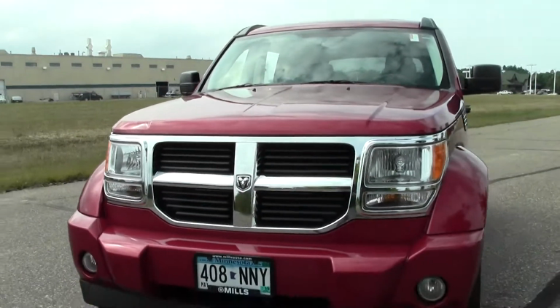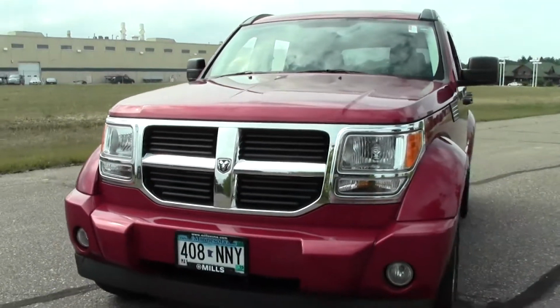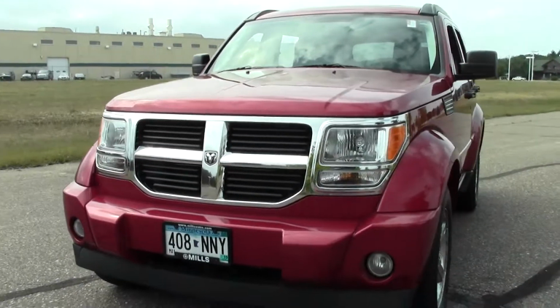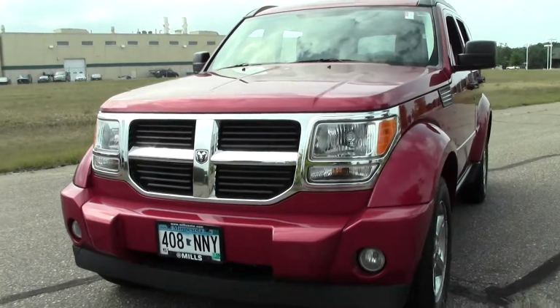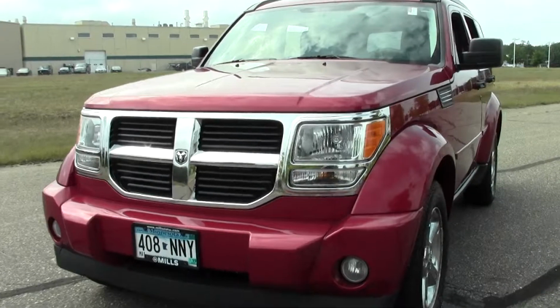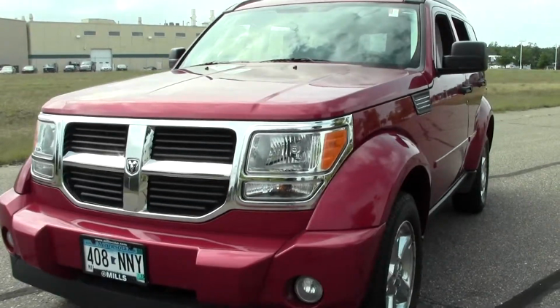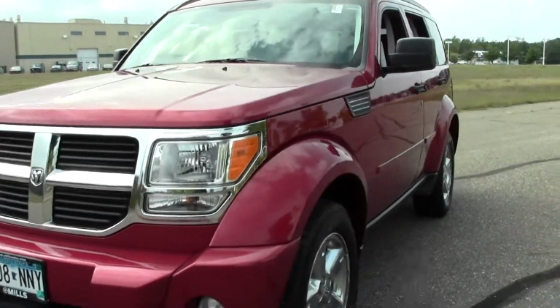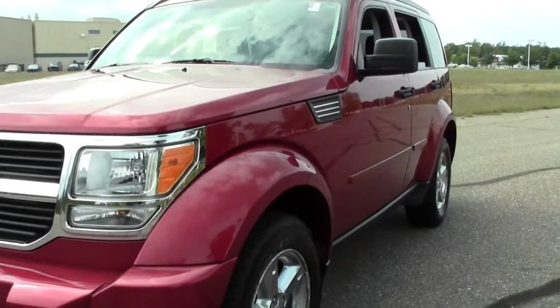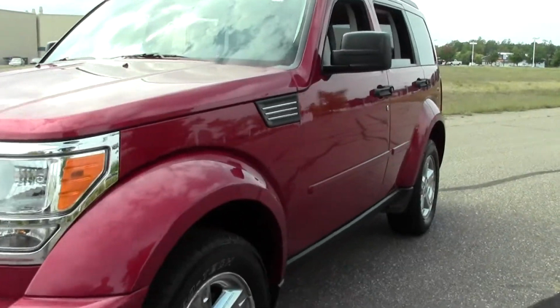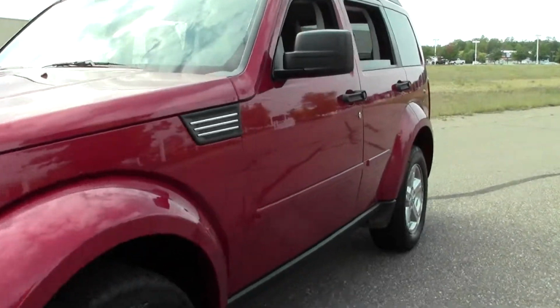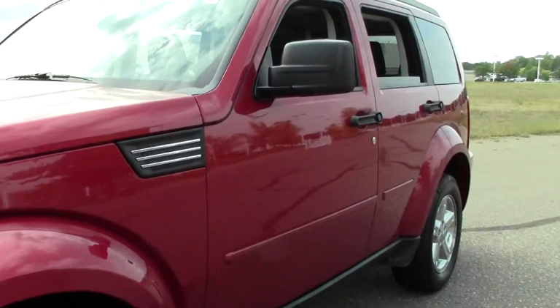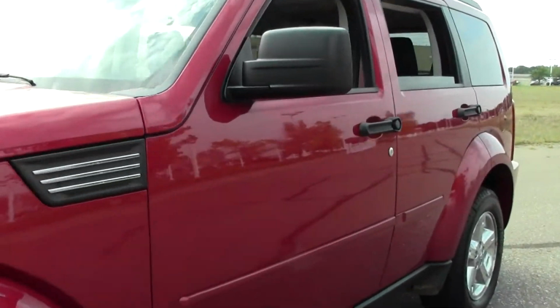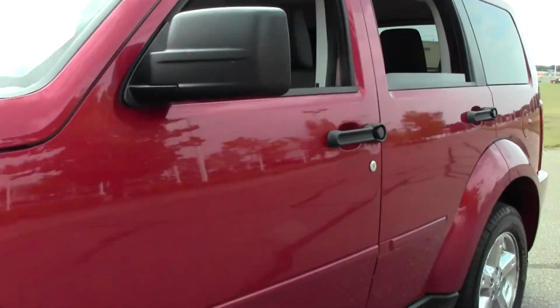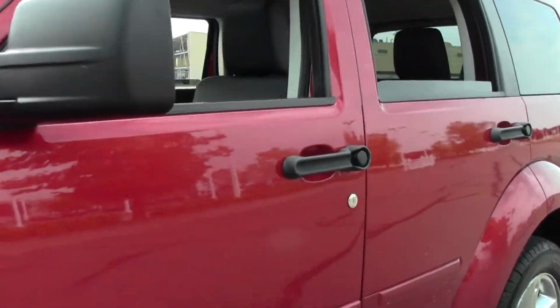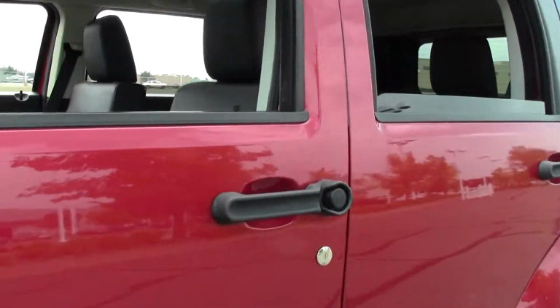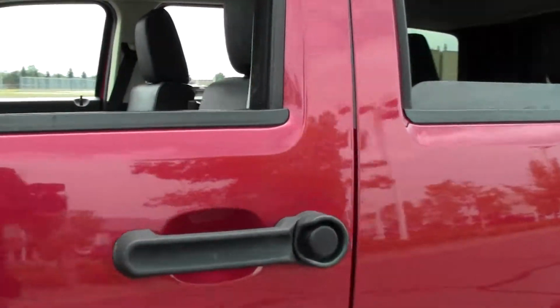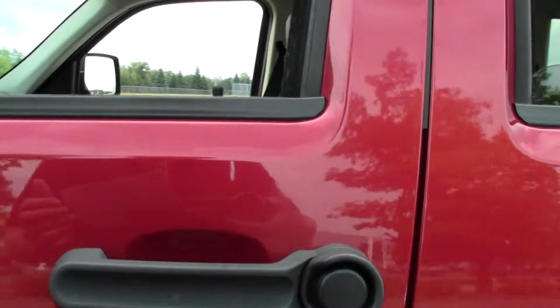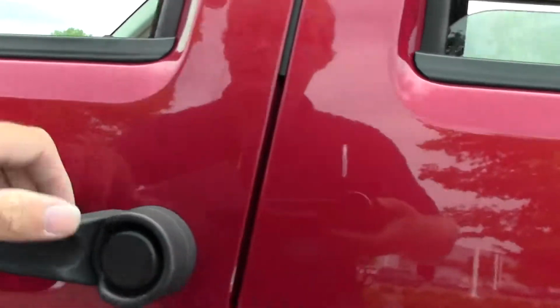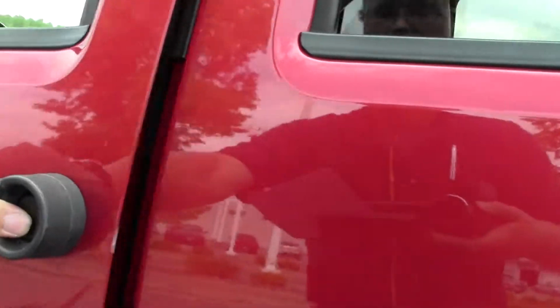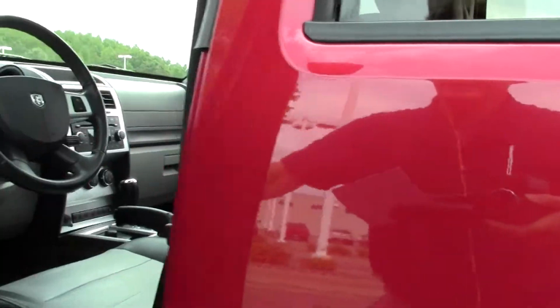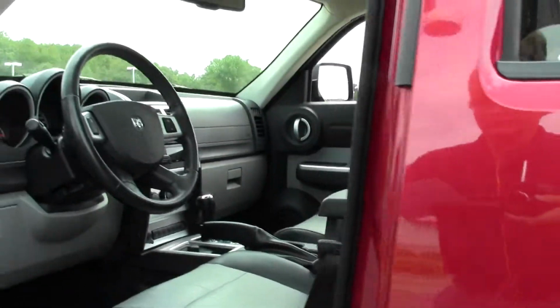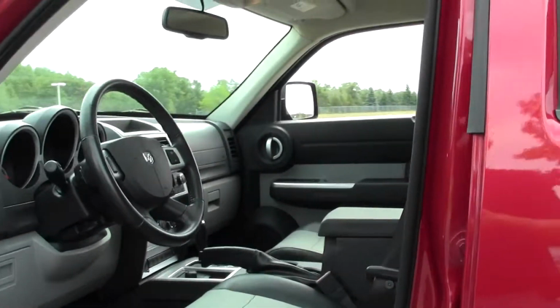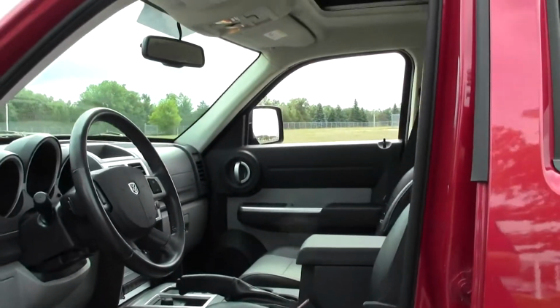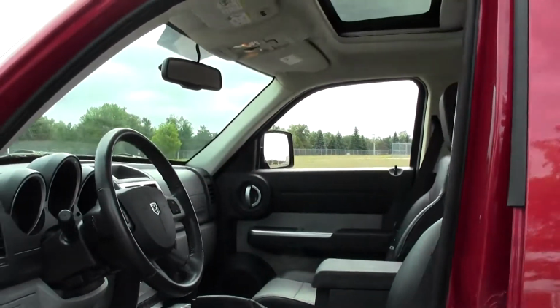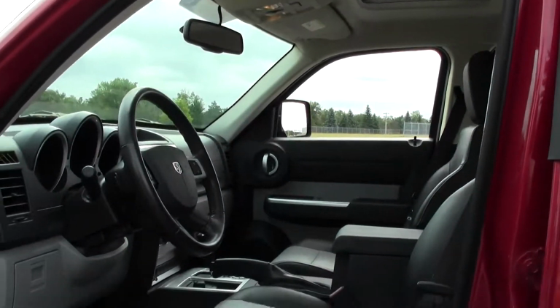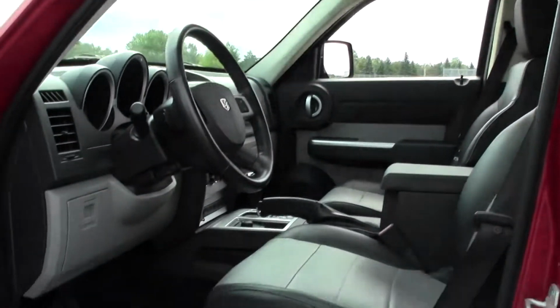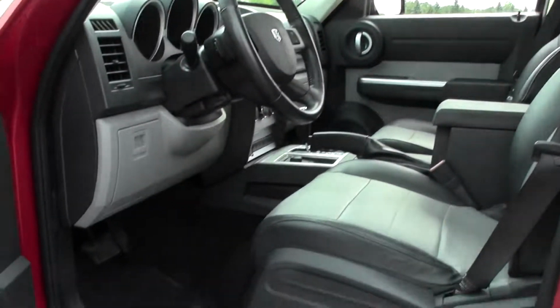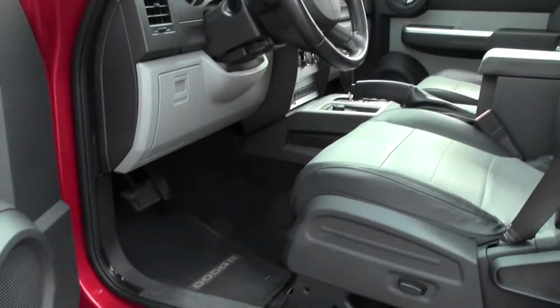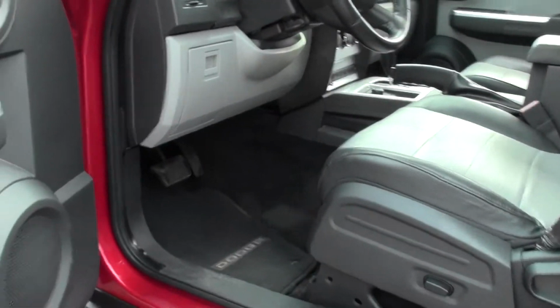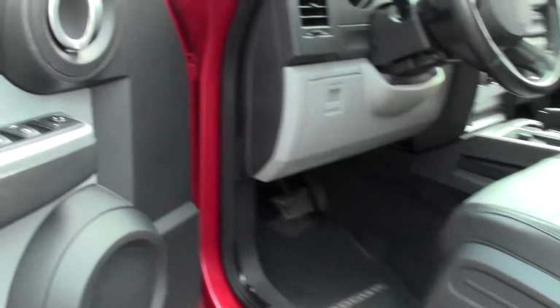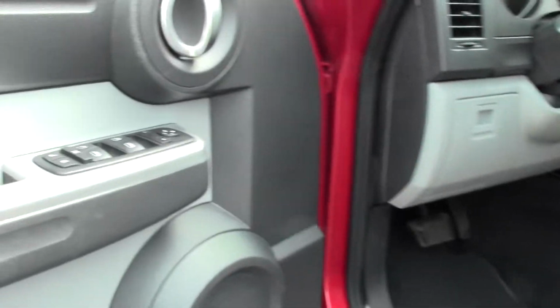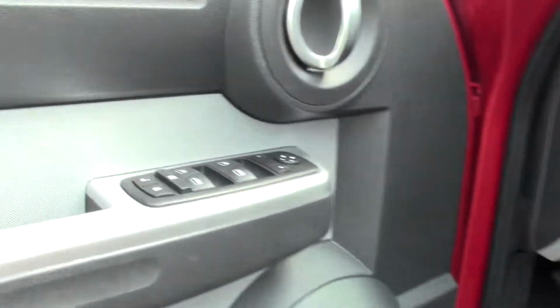Excellent compact SUV, pretty much built for the modern adventure — somebody that needs a rugged form of transportation. If you like it, feel free to give us a call at 866-455-7638 and we can get you more information.